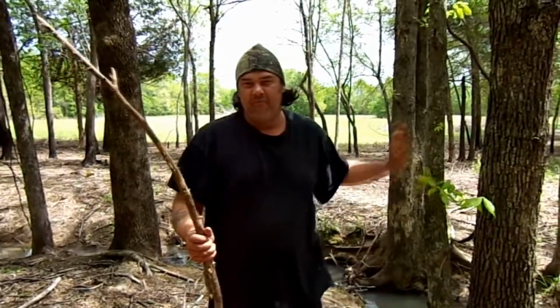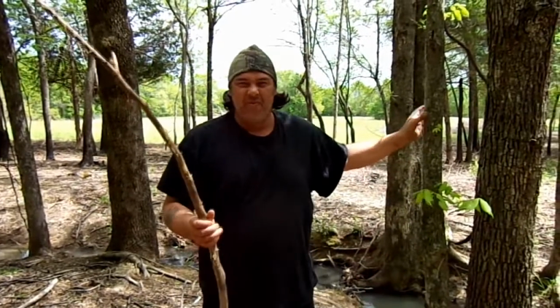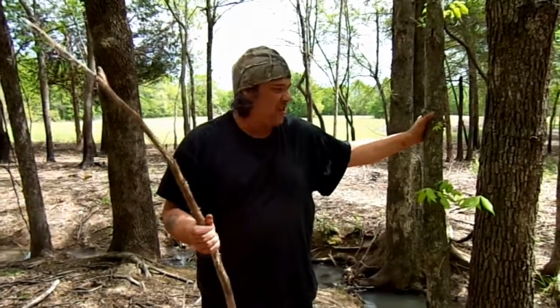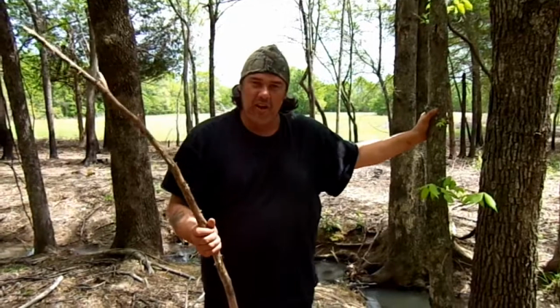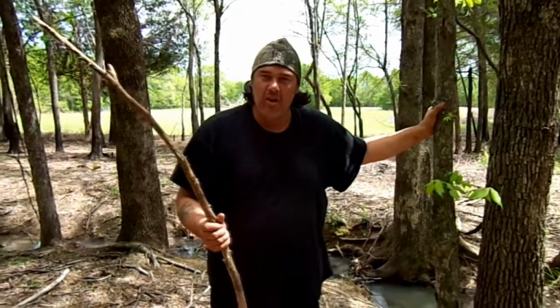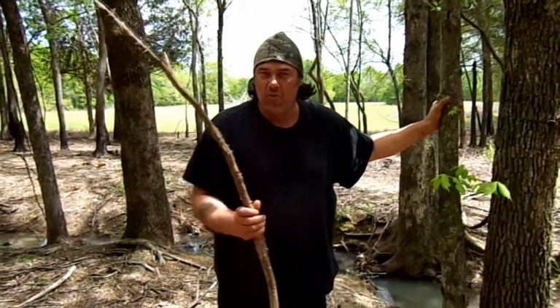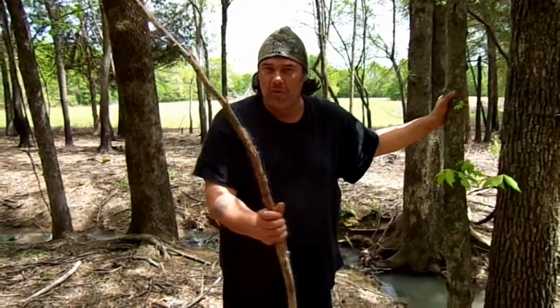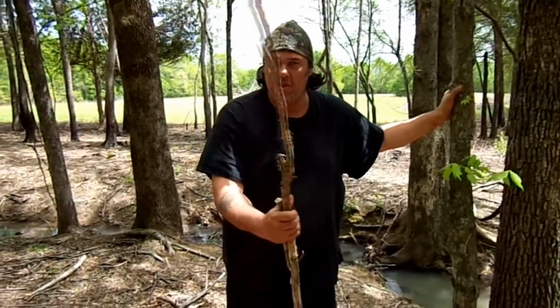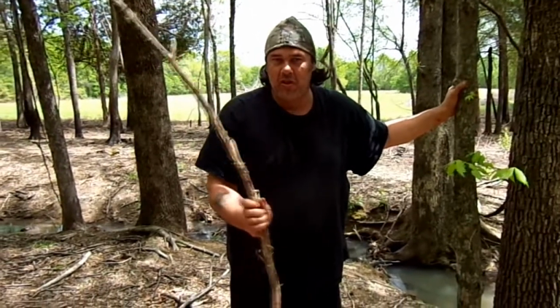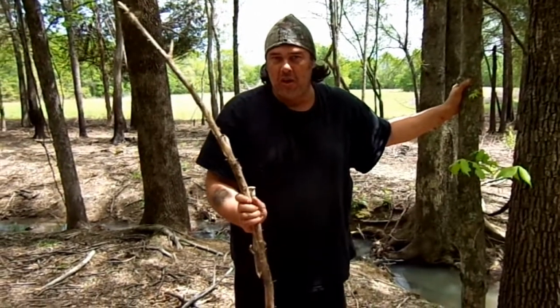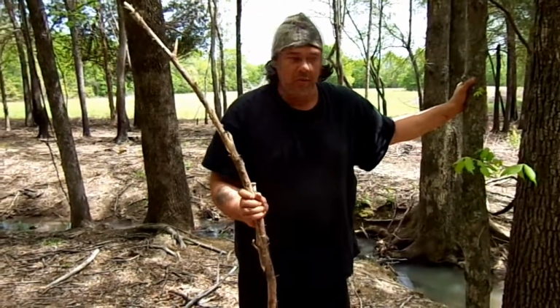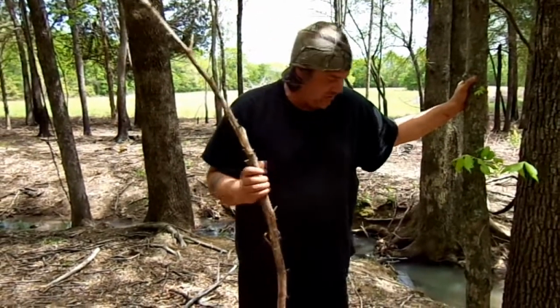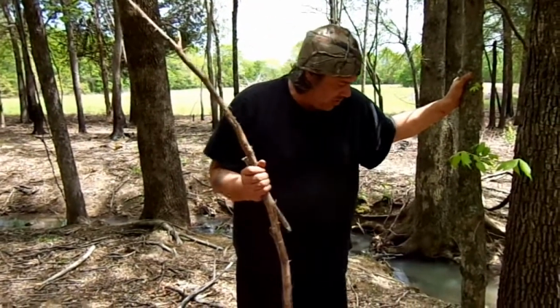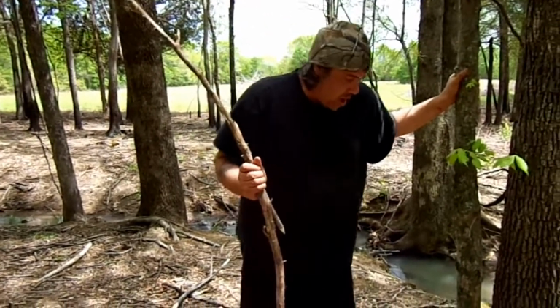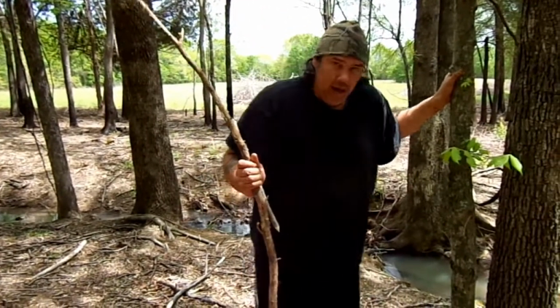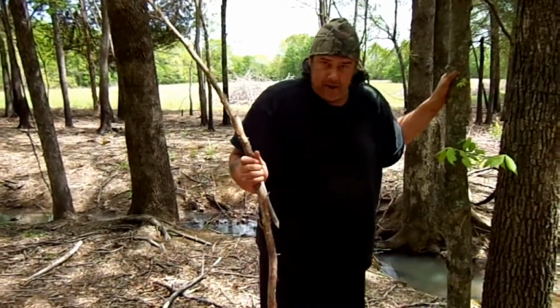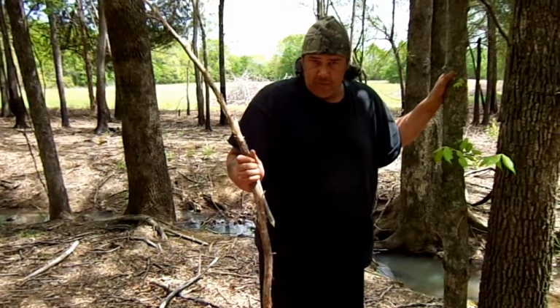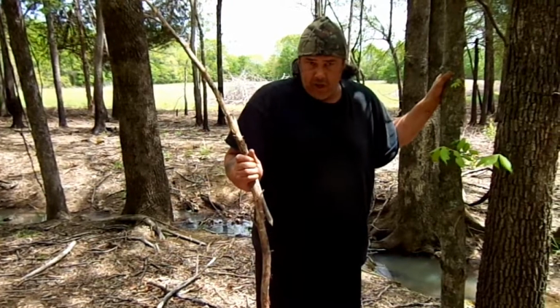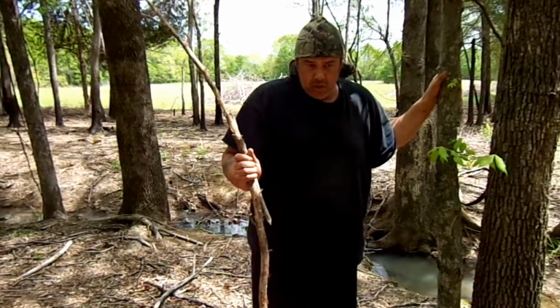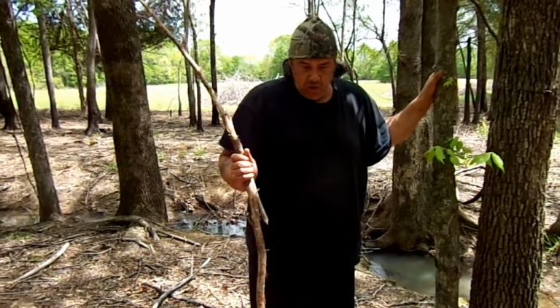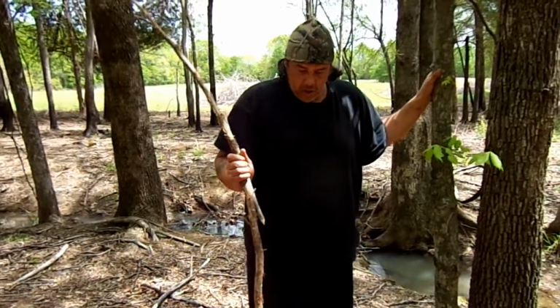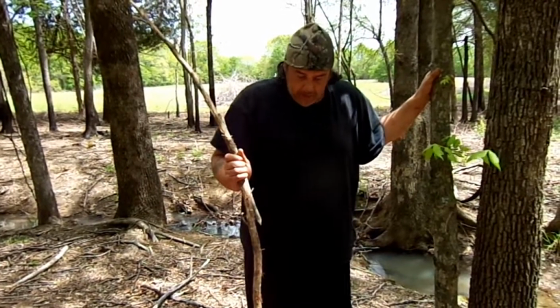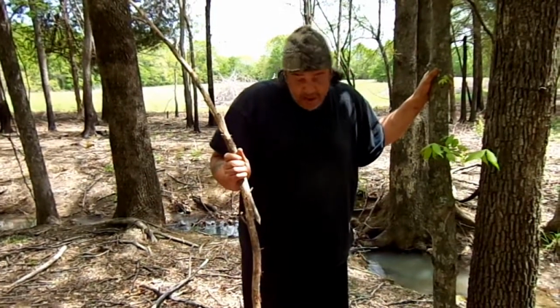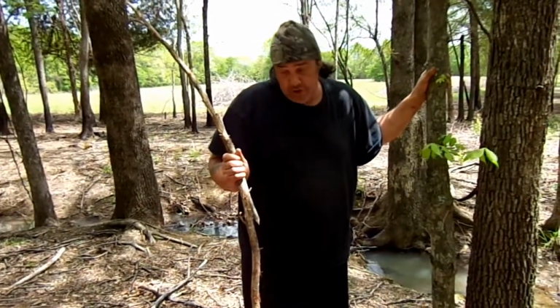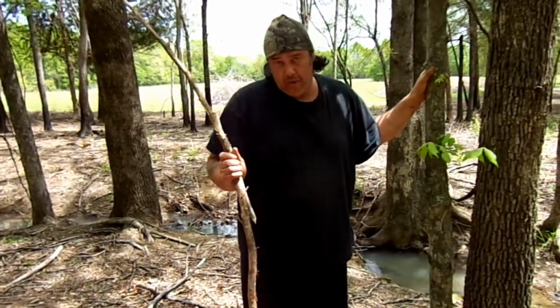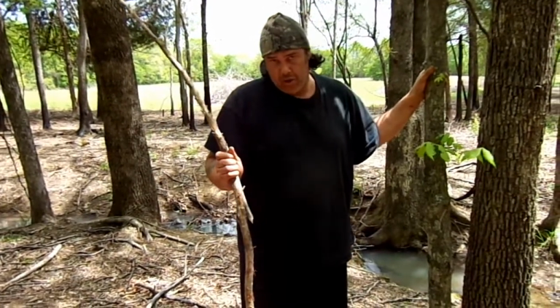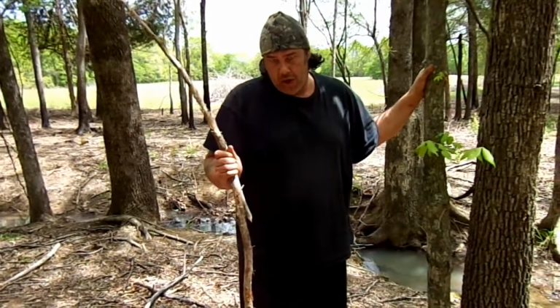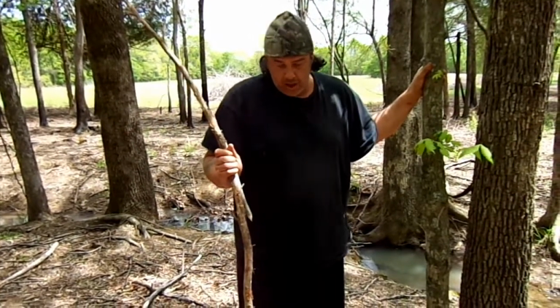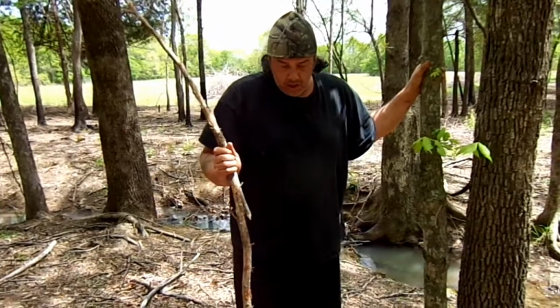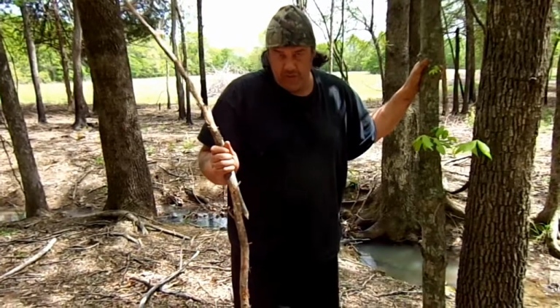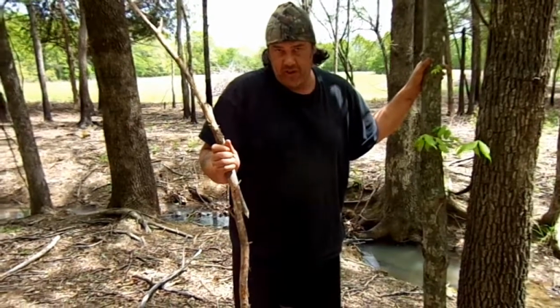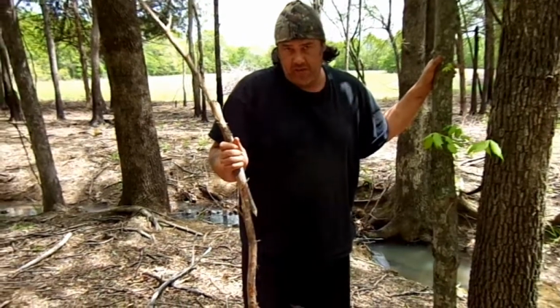Hey, it's Joshua Hamlin with Wild Primitive Skills, Primitive Living Skills. I'm out here at Sigma-3 this week and today I'm going to show you how to build a springstick deadfall.